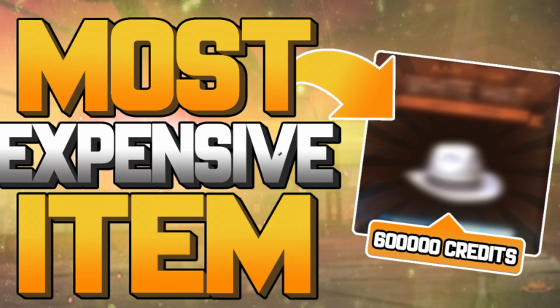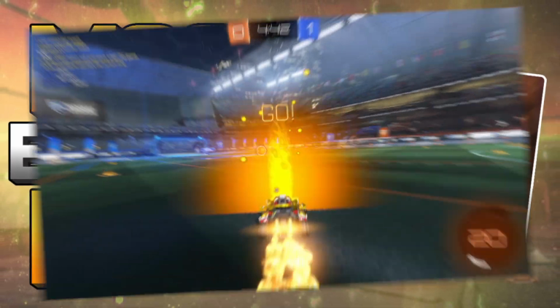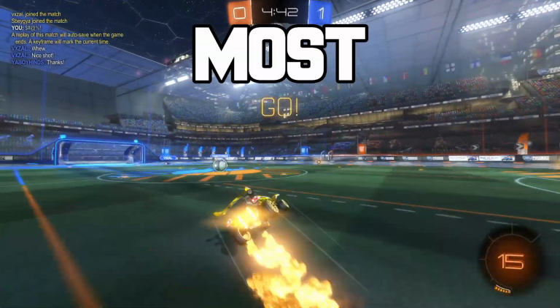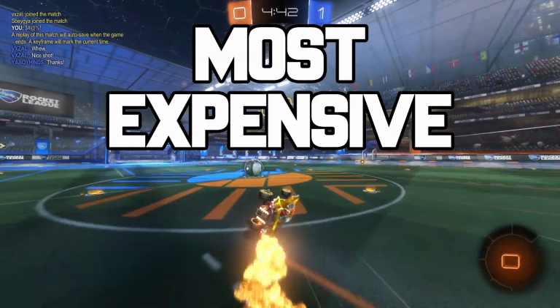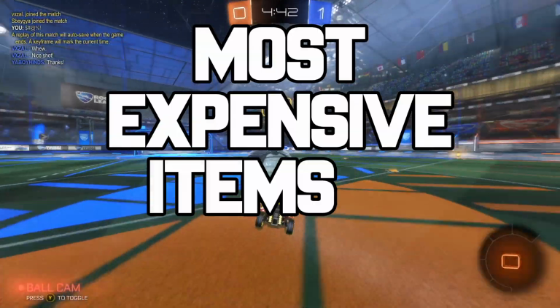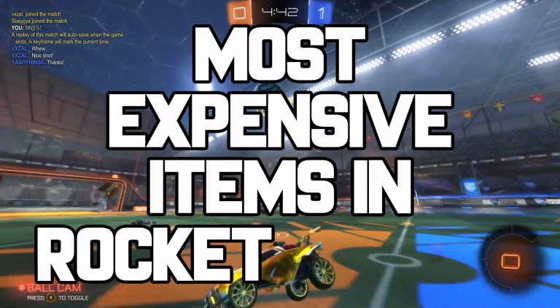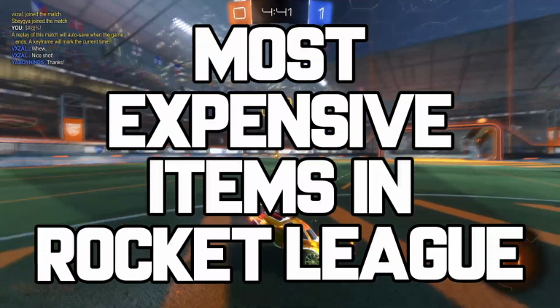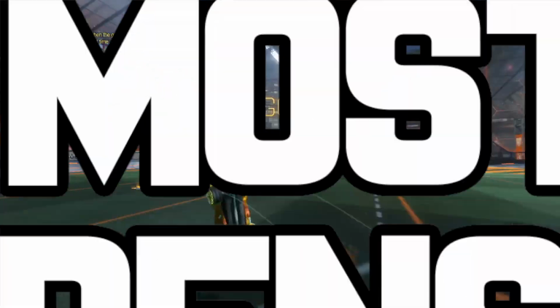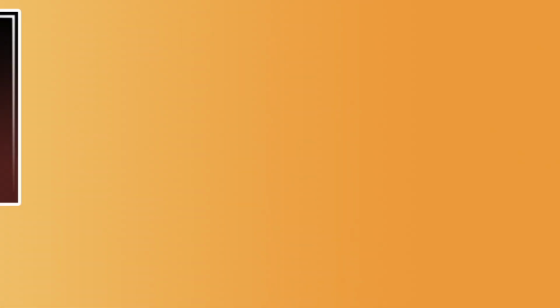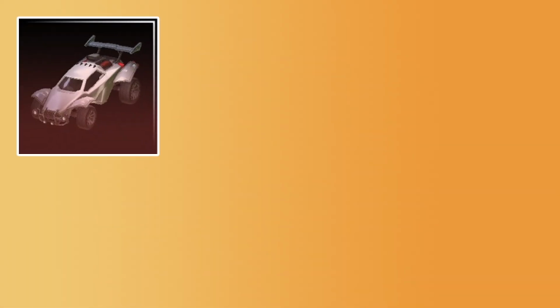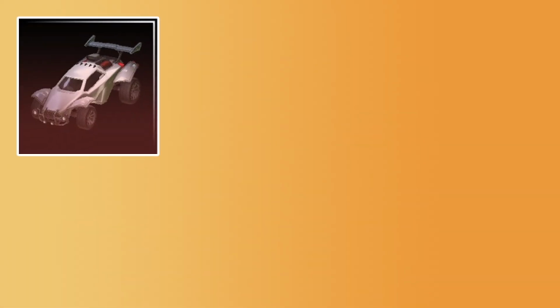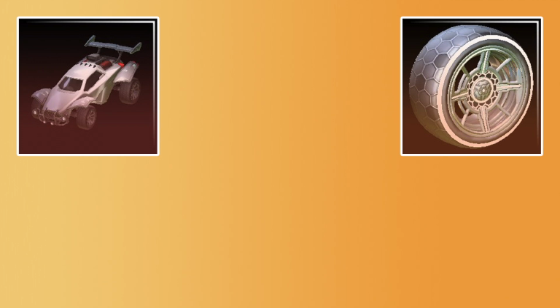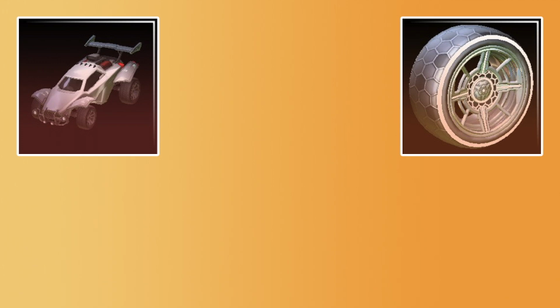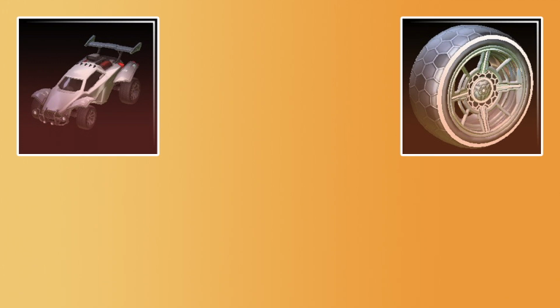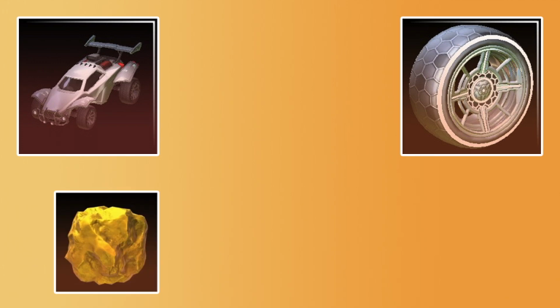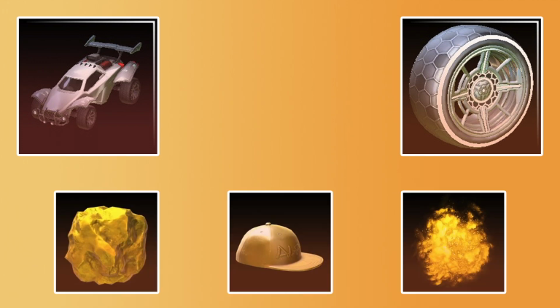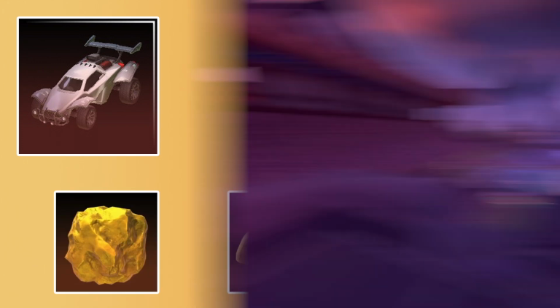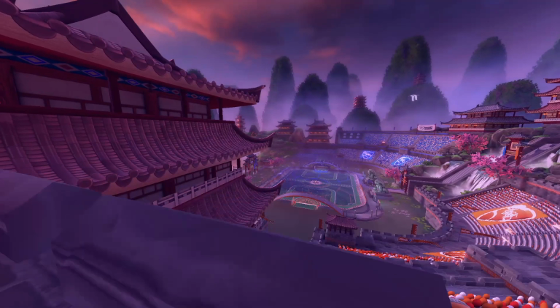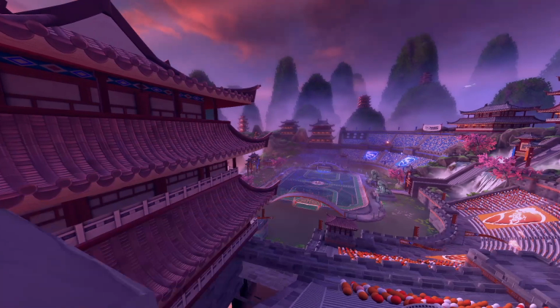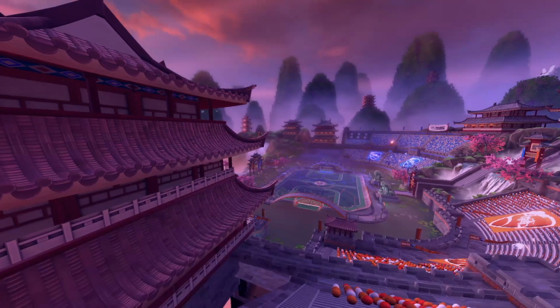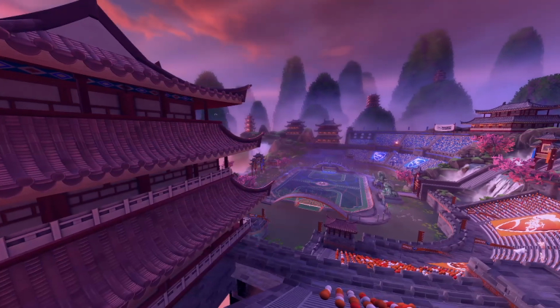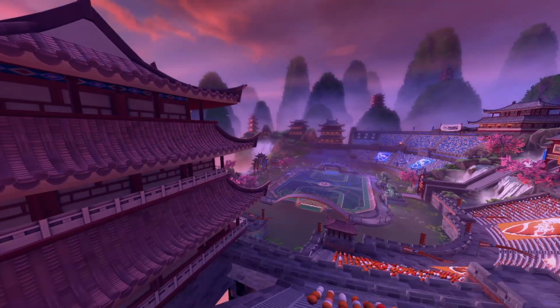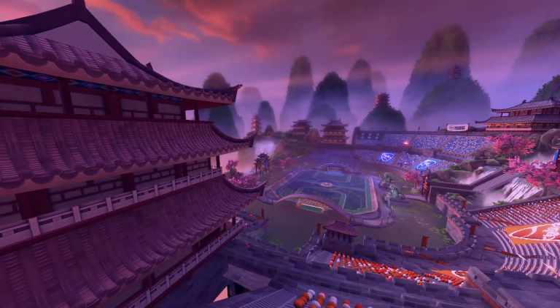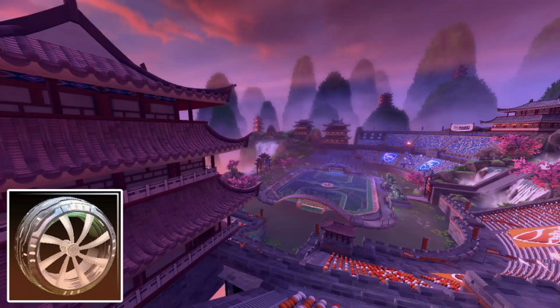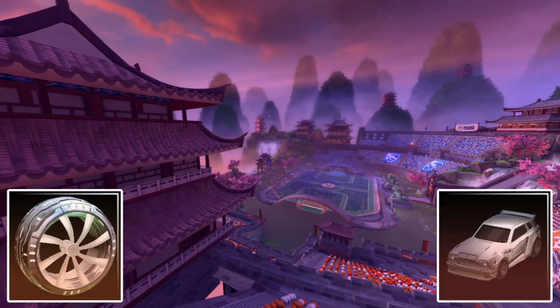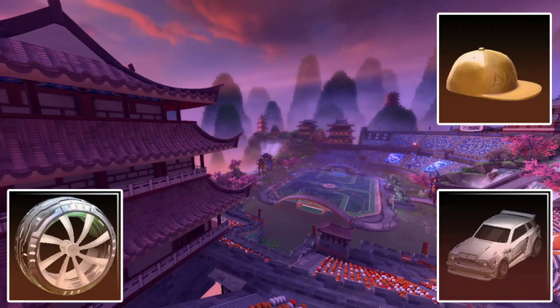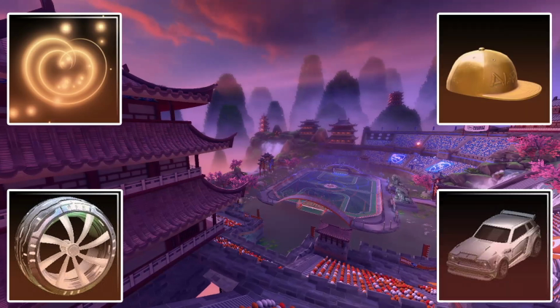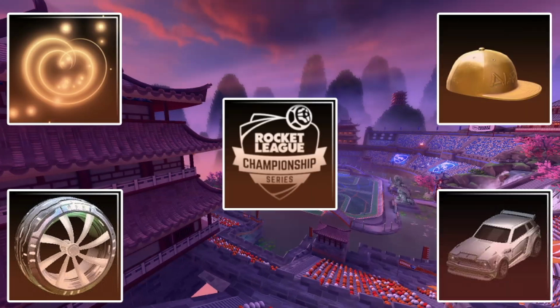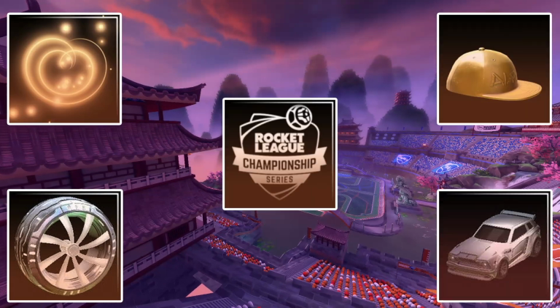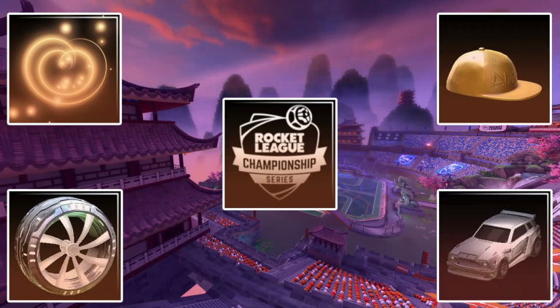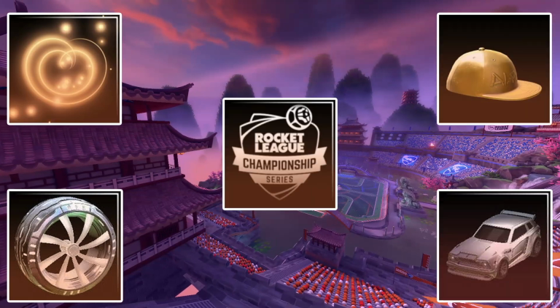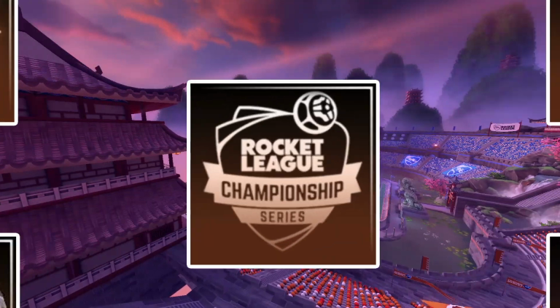When it comes to the most expensive items in Rocket League, most people will think of white octanes, white apexes, and sometimes alpha items. But there's one item that completely destroys every single wheel, car, topper, boost, and decal in value and rarity.